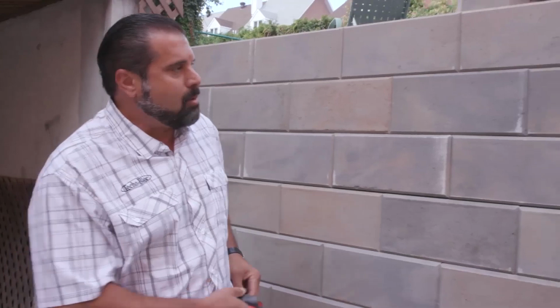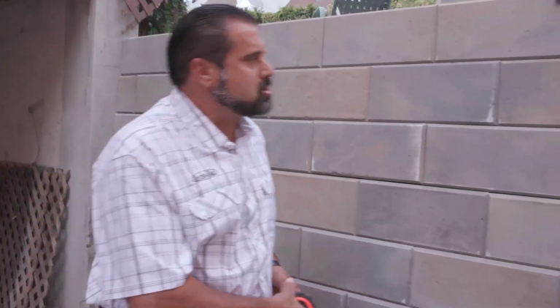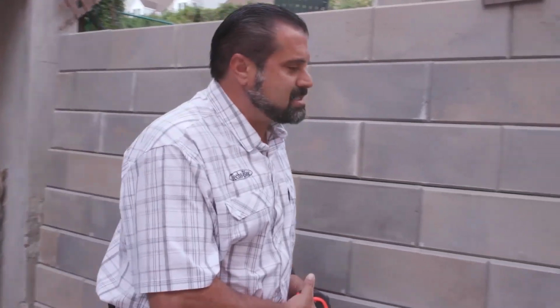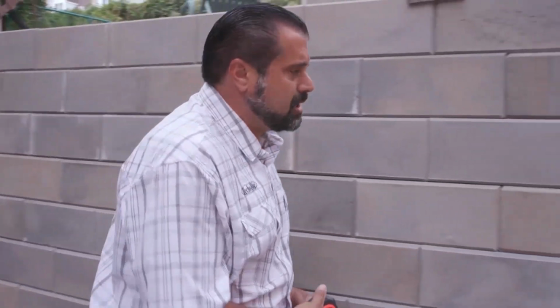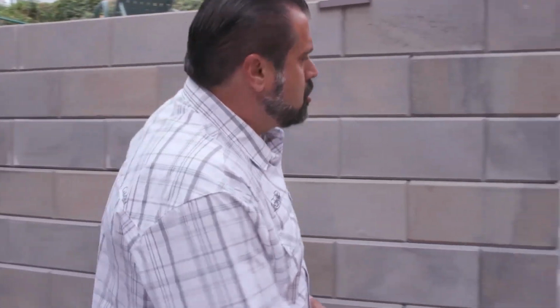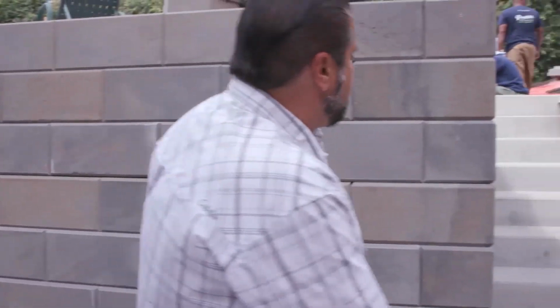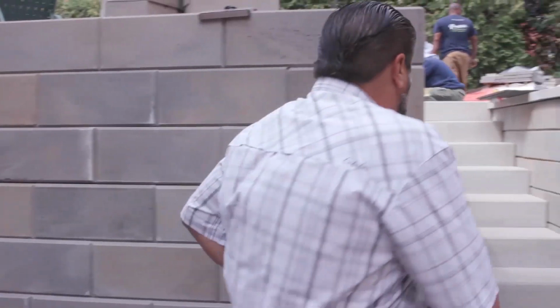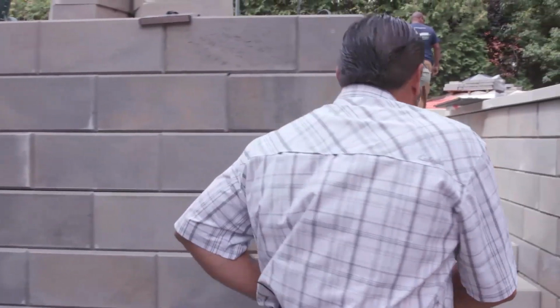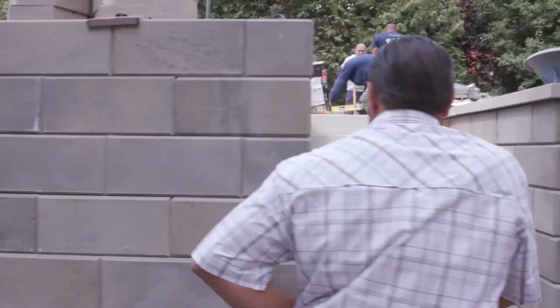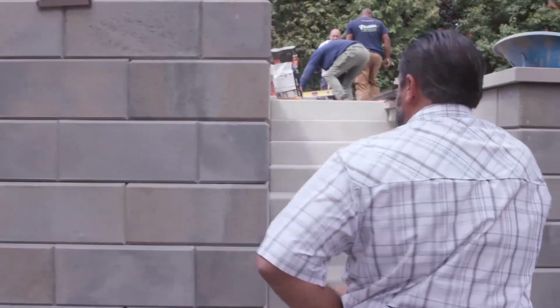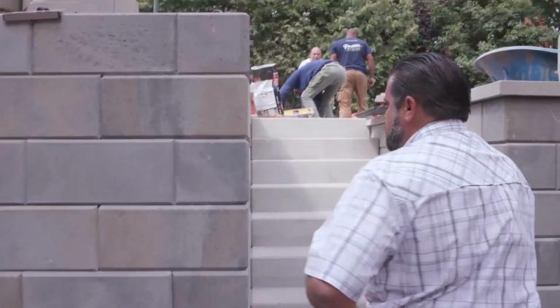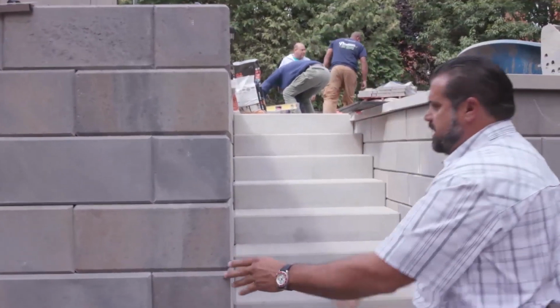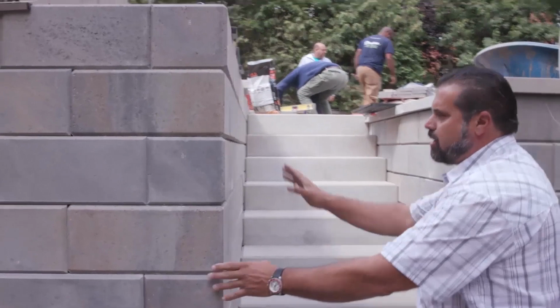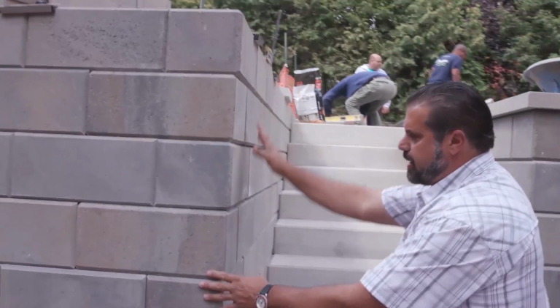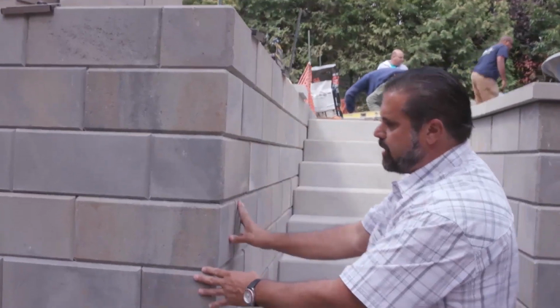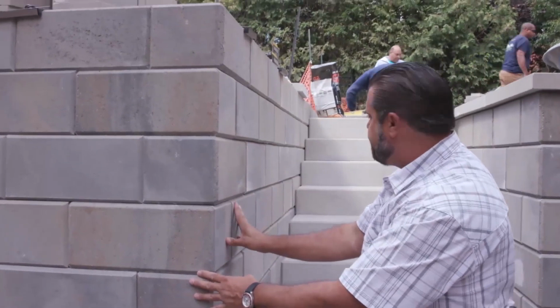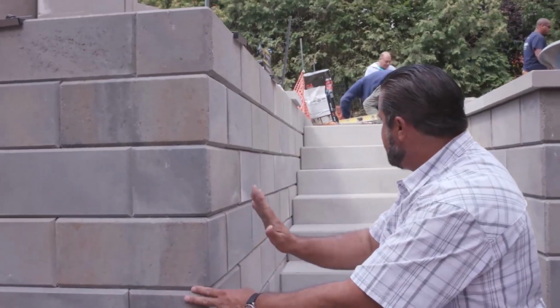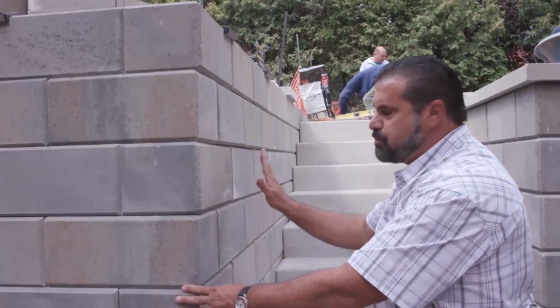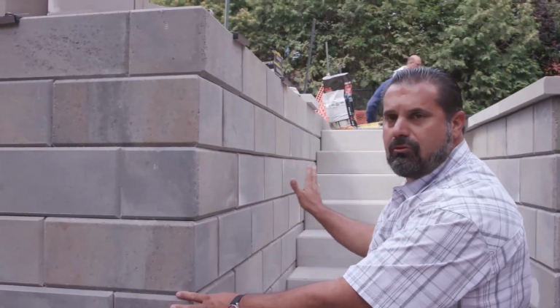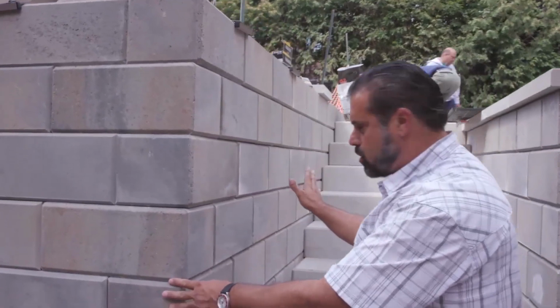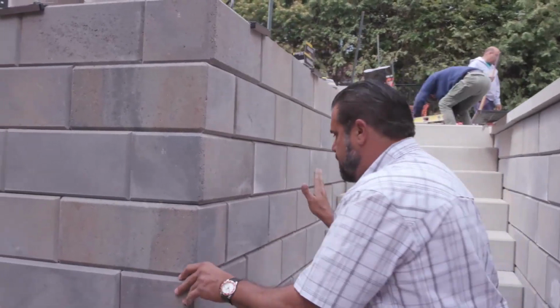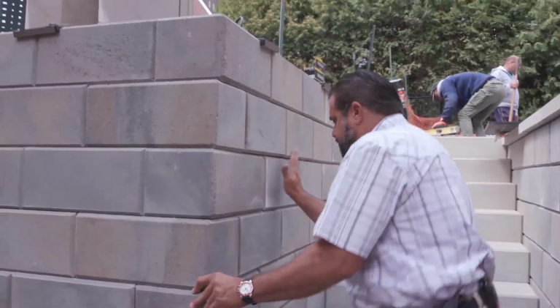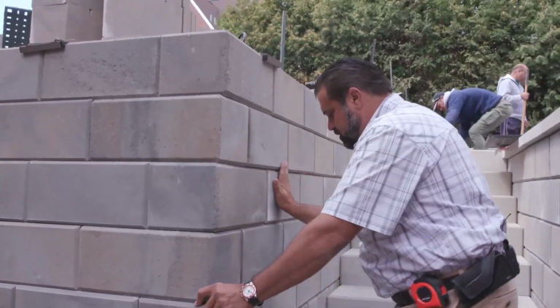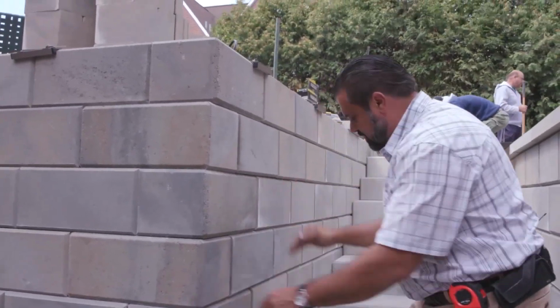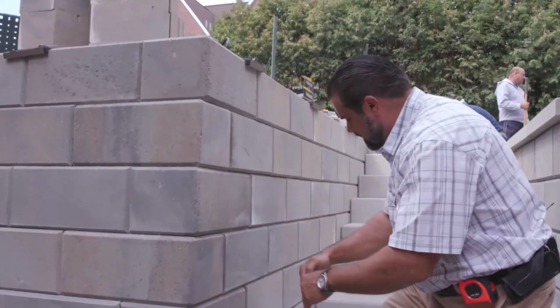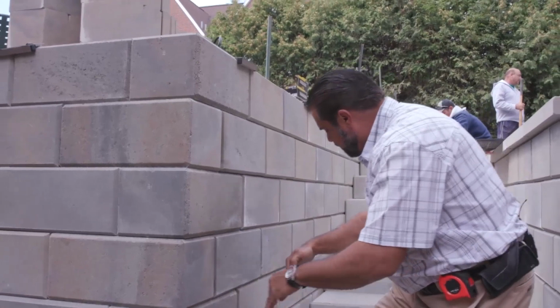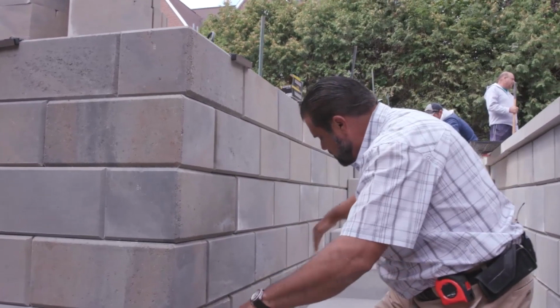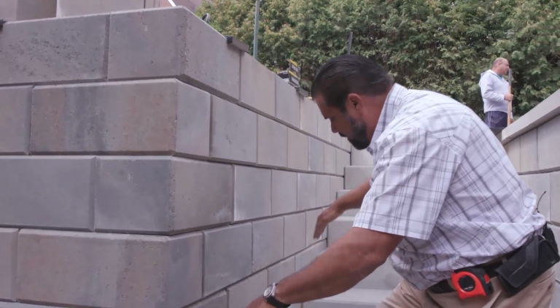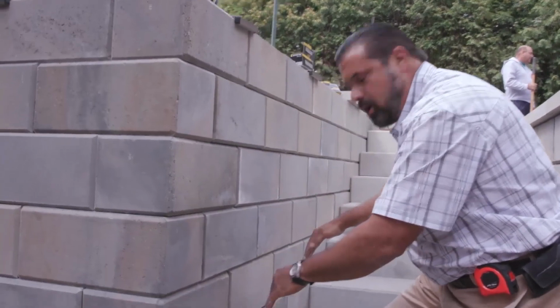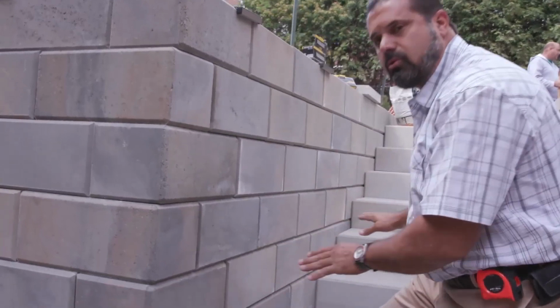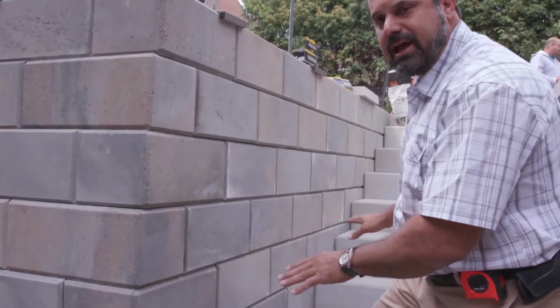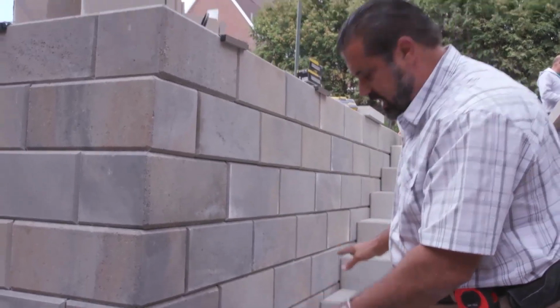Now we're going to transition to a vertical setback on the block. You can see here our Champlain Grey G-Force is built vertical. That vertical setting gives us a nice, lush appearance with our Raffinado steps.